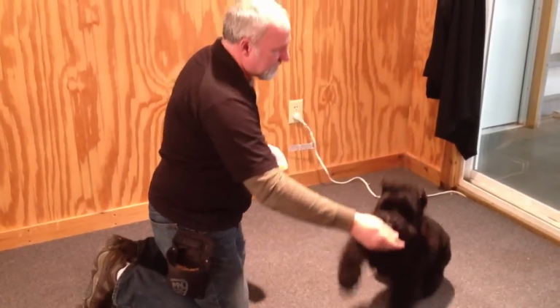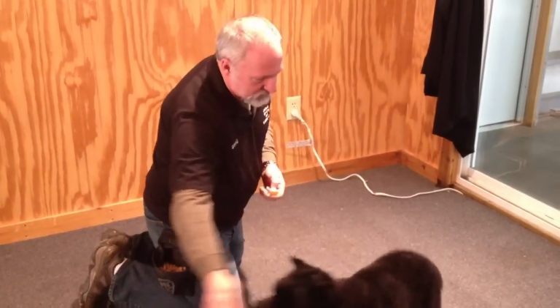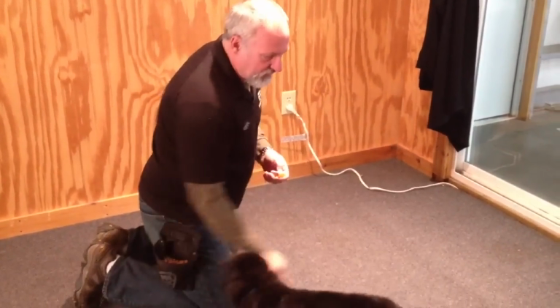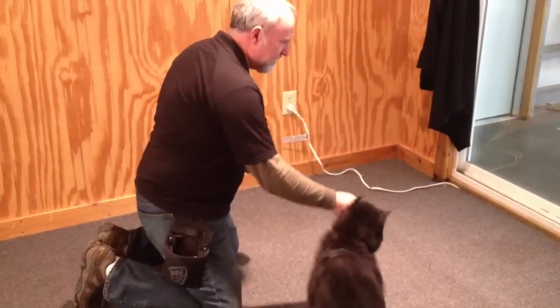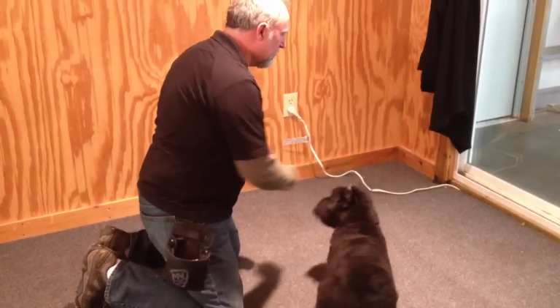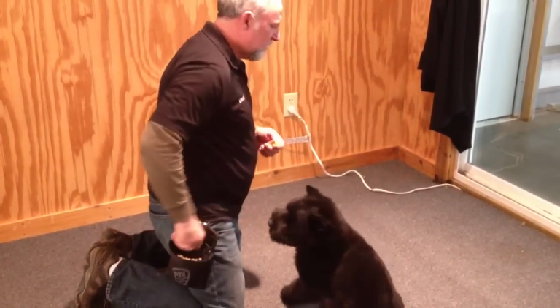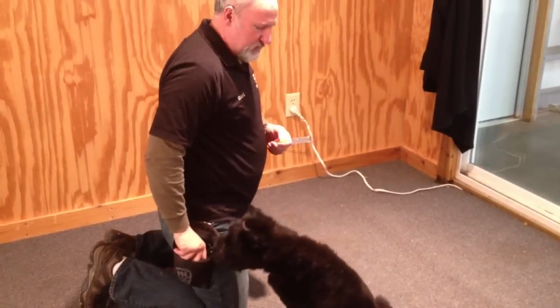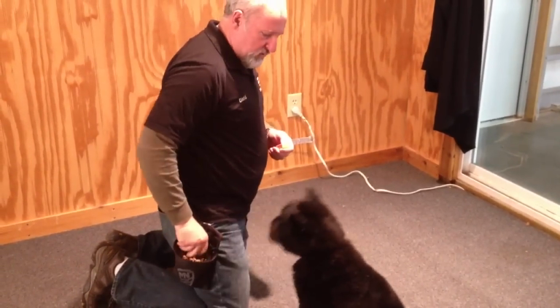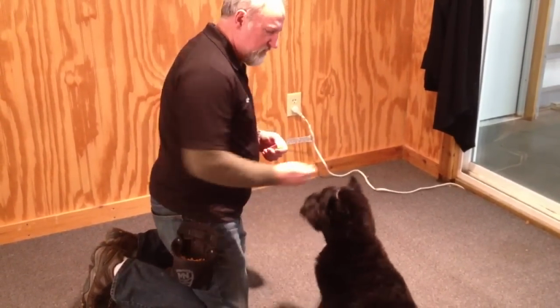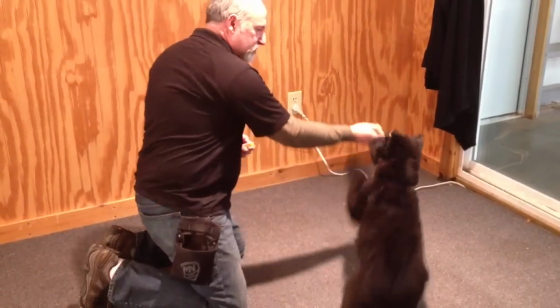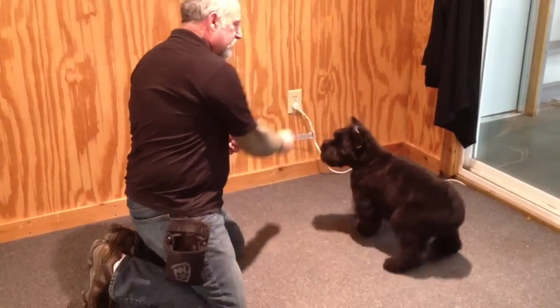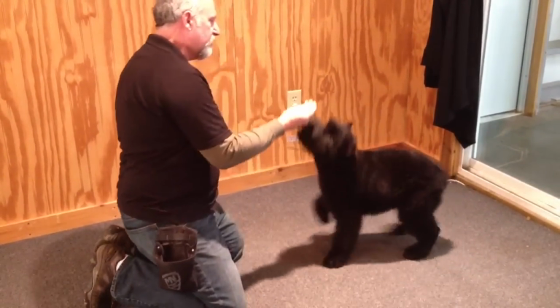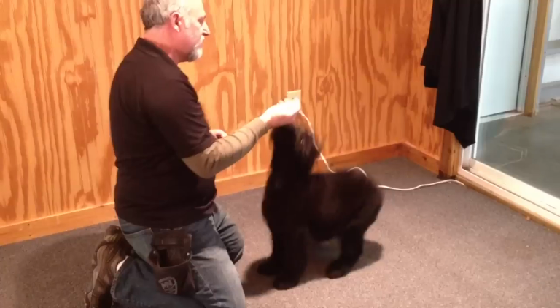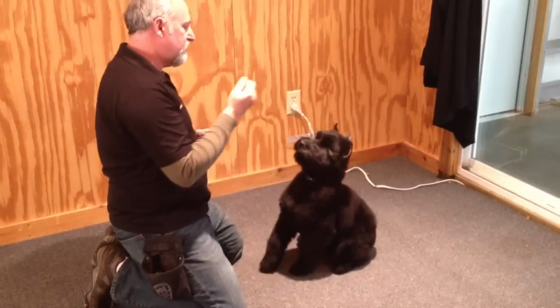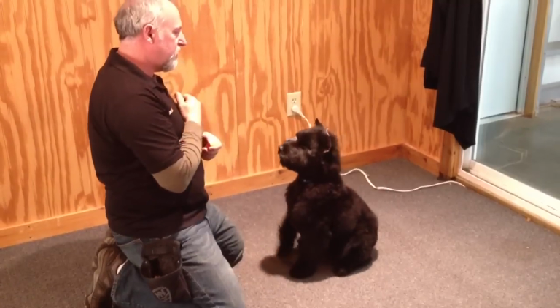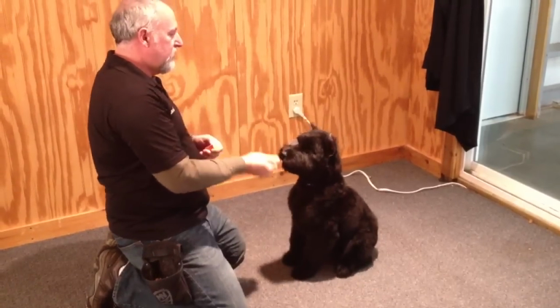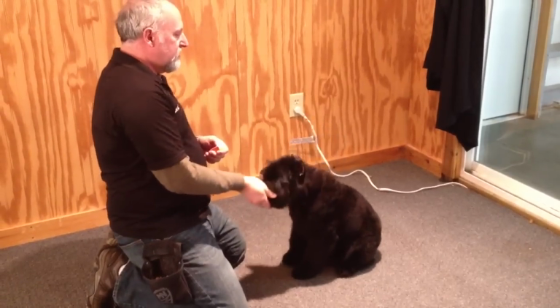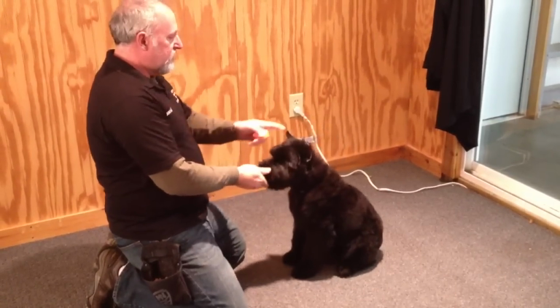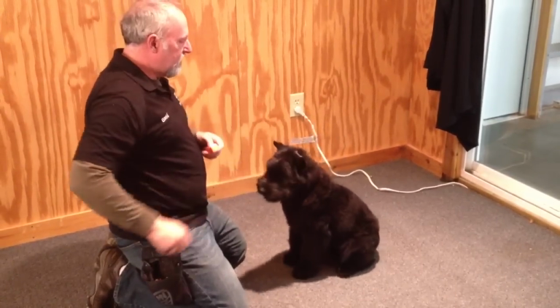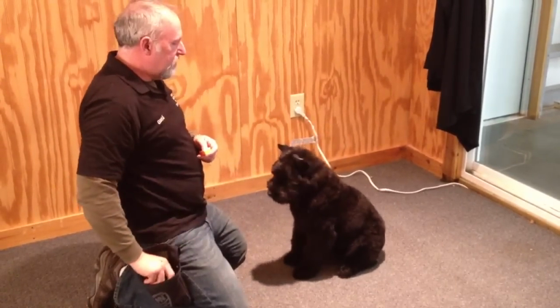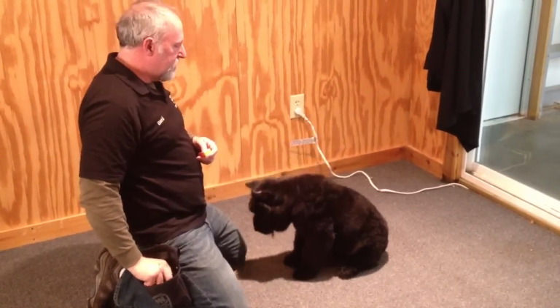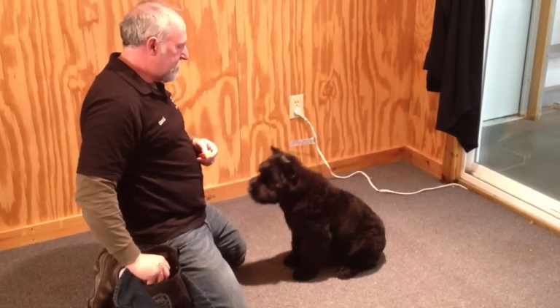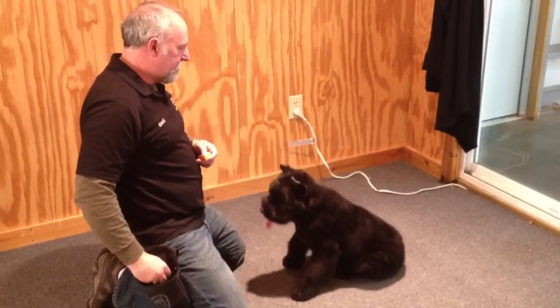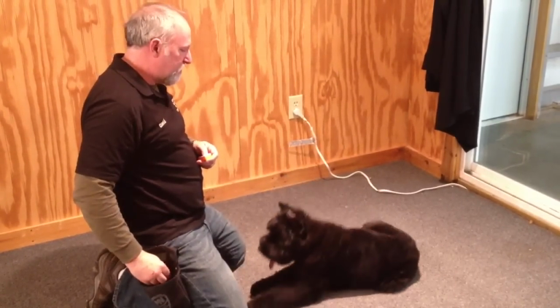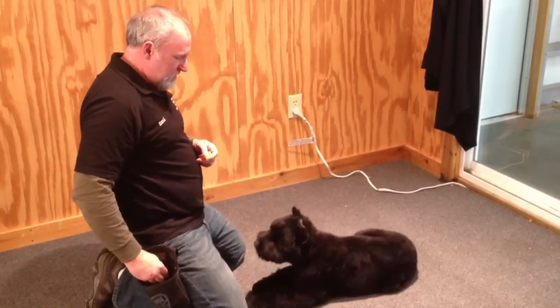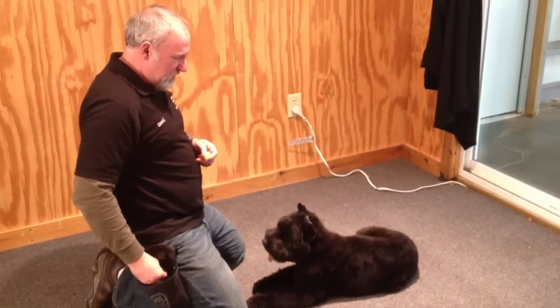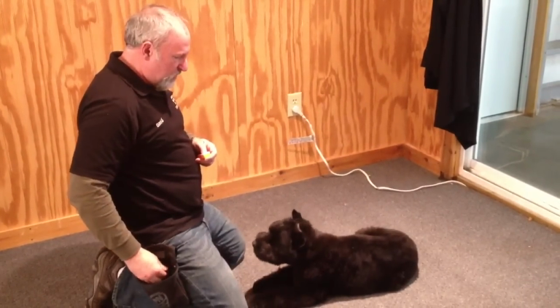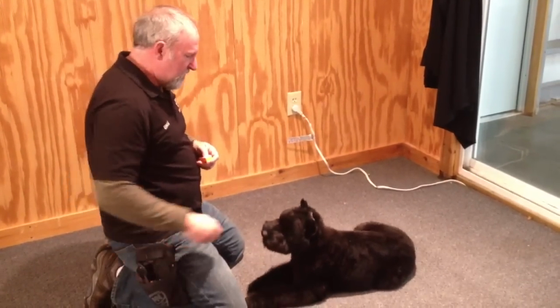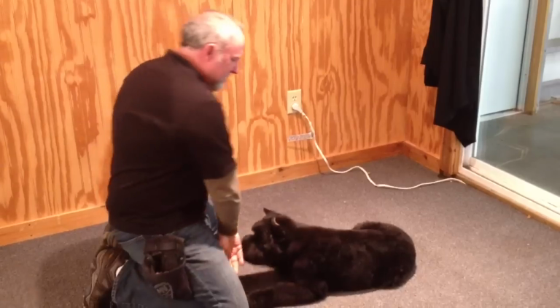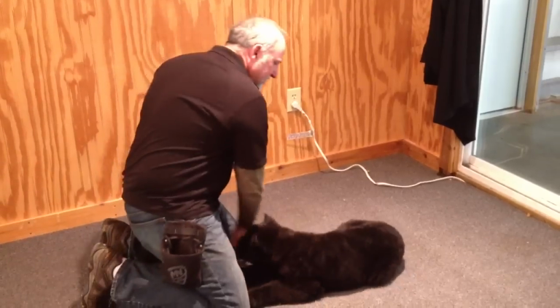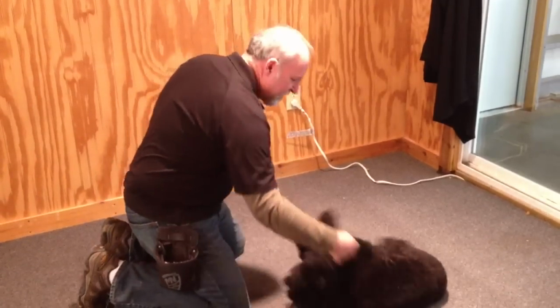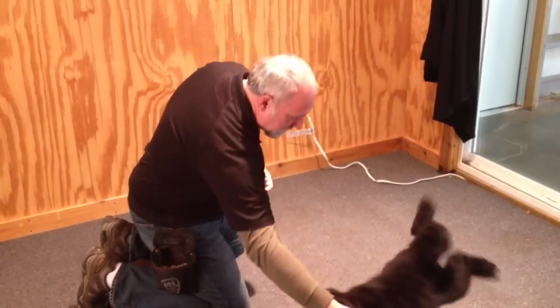Having his ears cropped, being groomed — that's a big part of the temperament development of this breed. He's got a little crook in that ear; we'll straighten that up with a little bit more posting. This other ear is standing up perfectly.